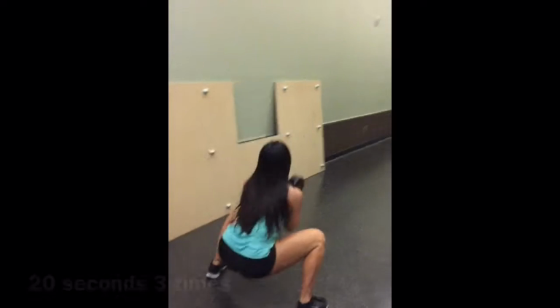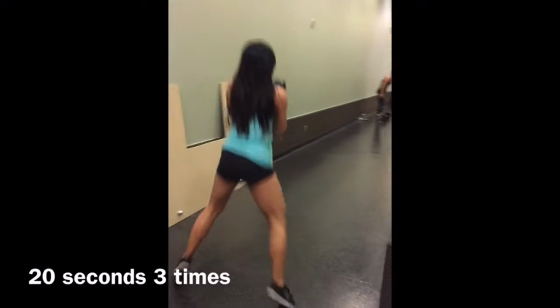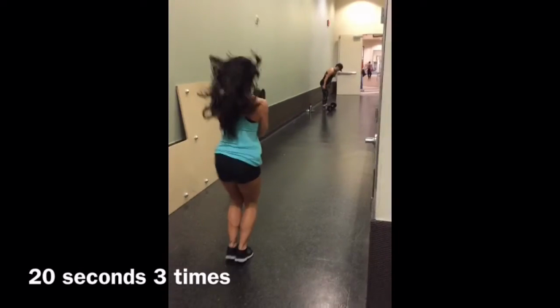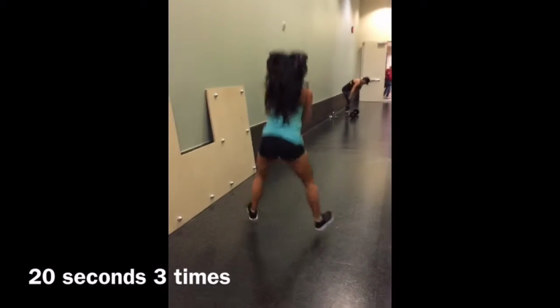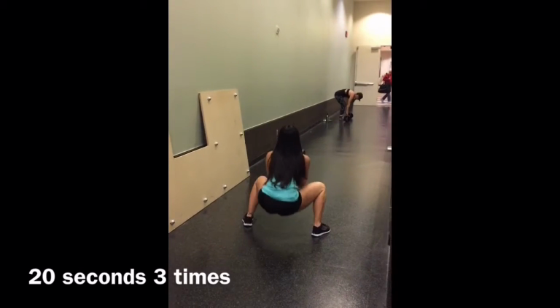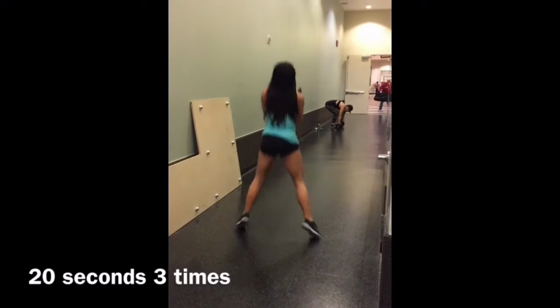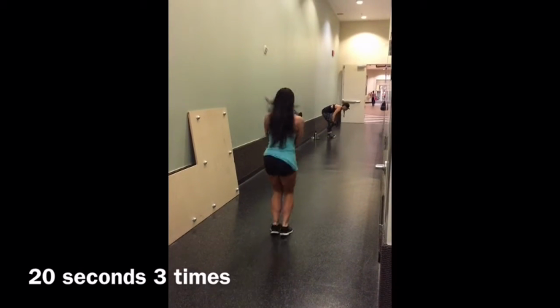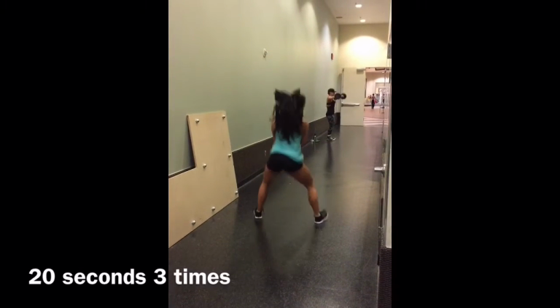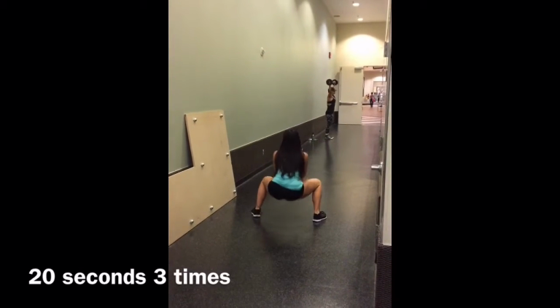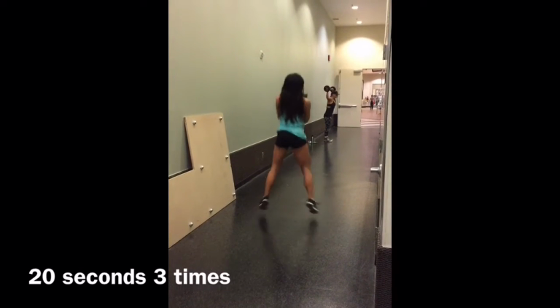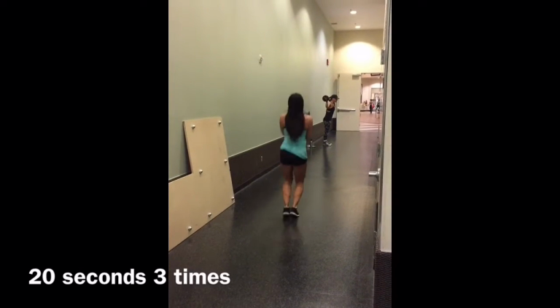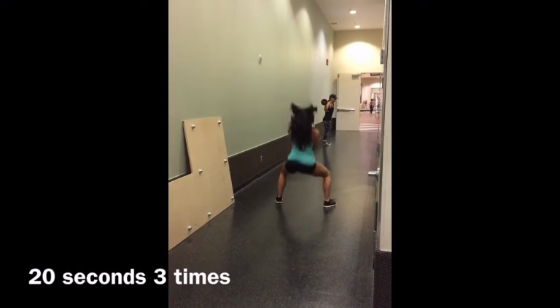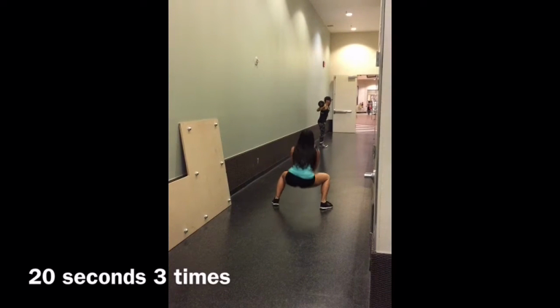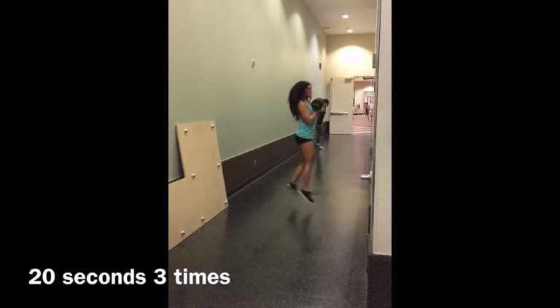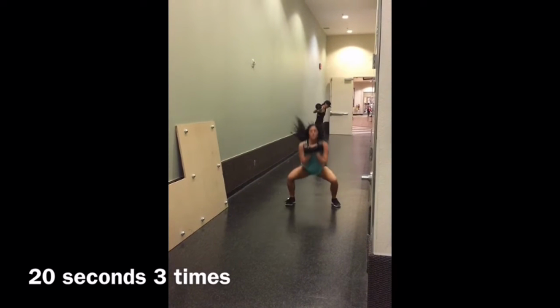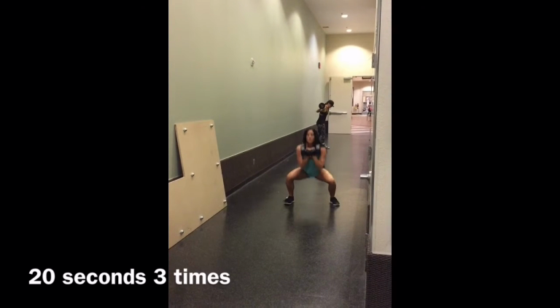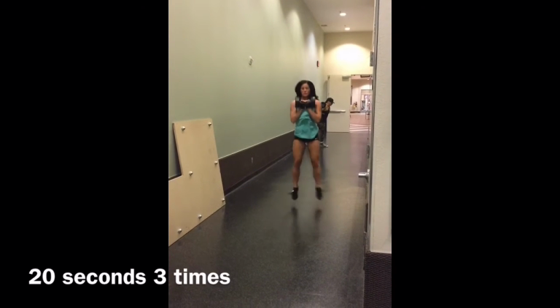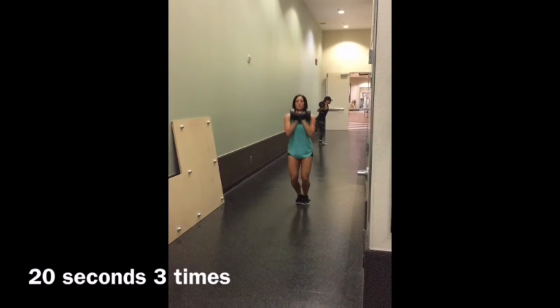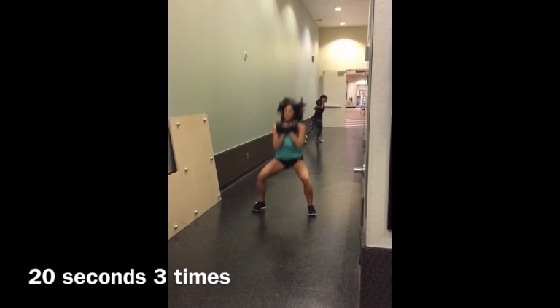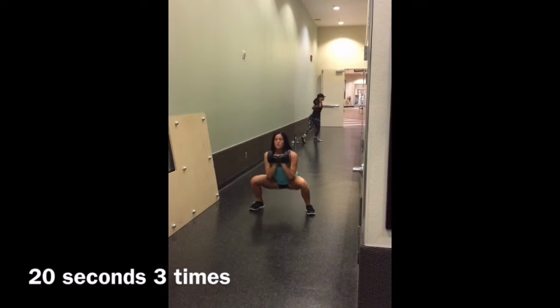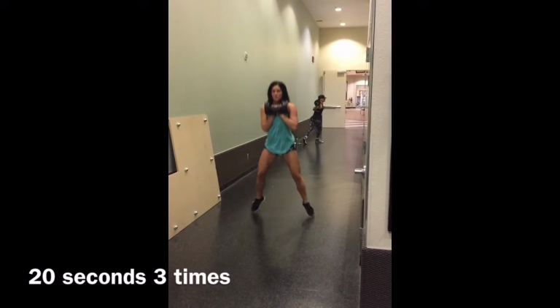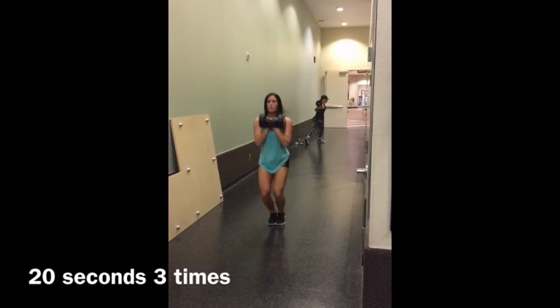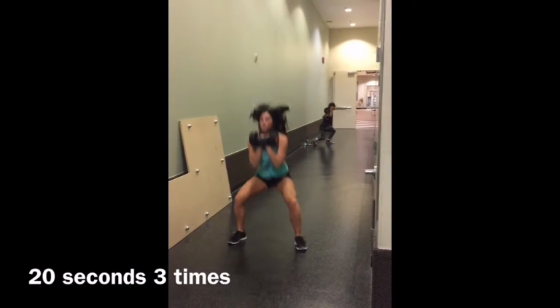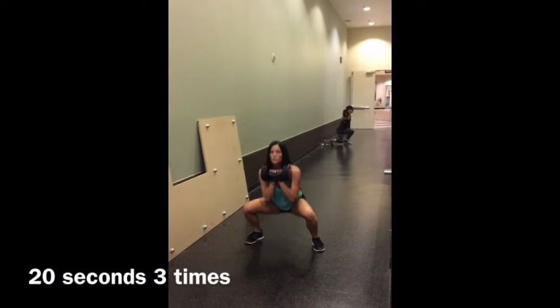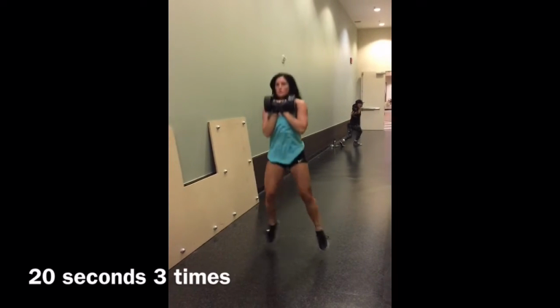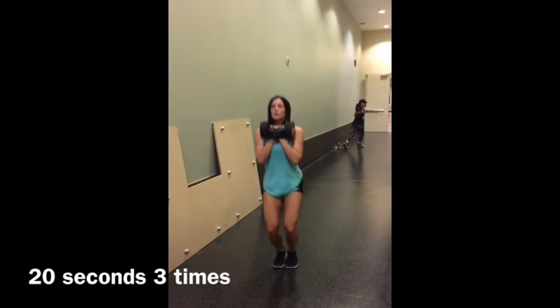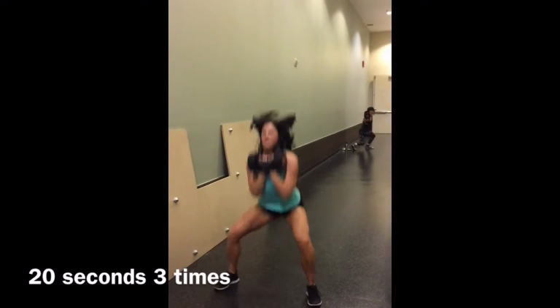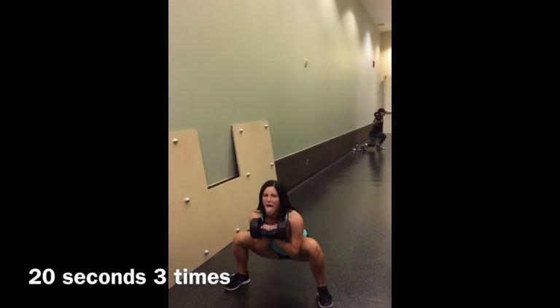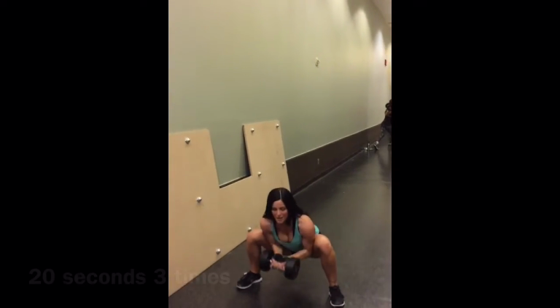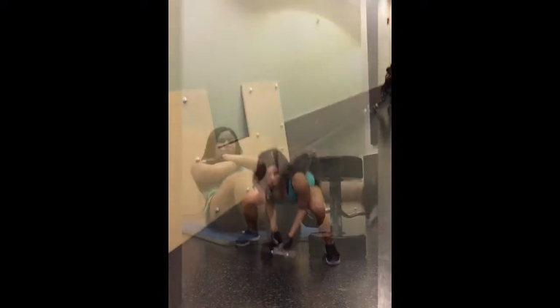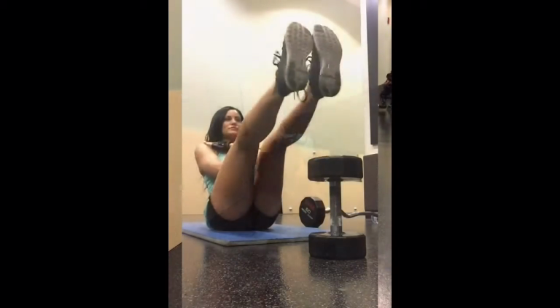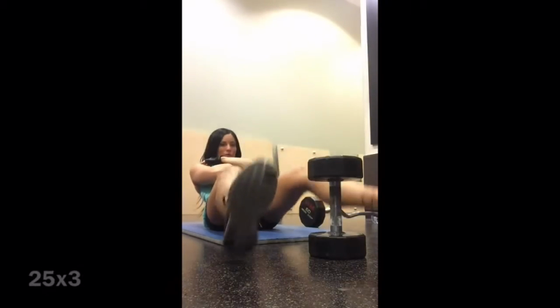So this is a quick cardio and ab routine. I'm starting with walking in and out squat jumps with a weight just to intensify it. I do 20 seconds on and then break for 20 seconds, then go straight into abs.